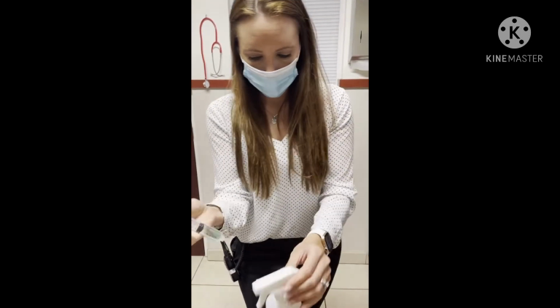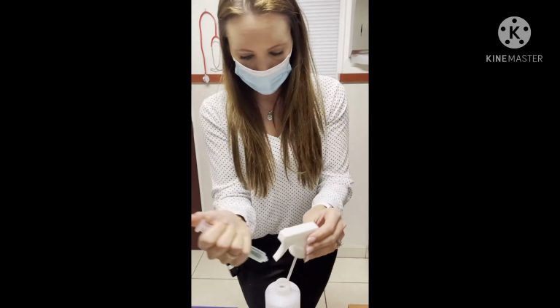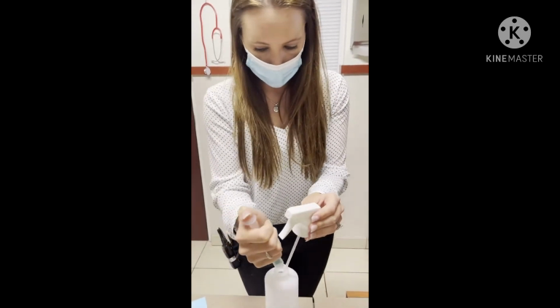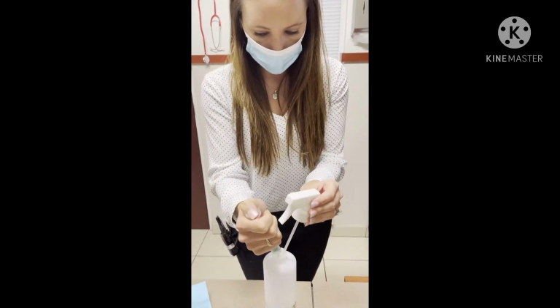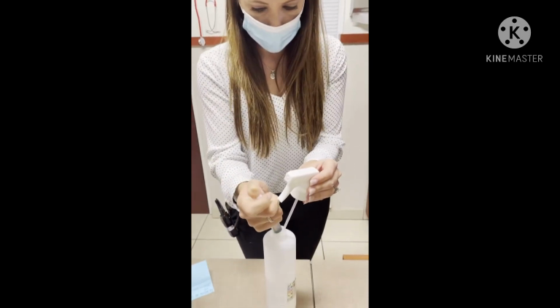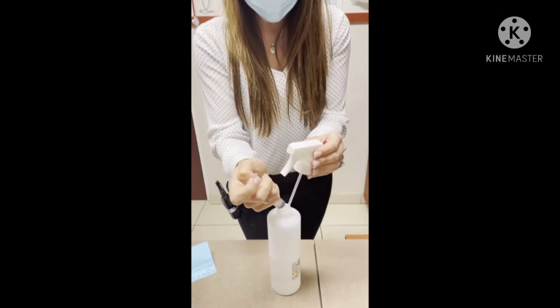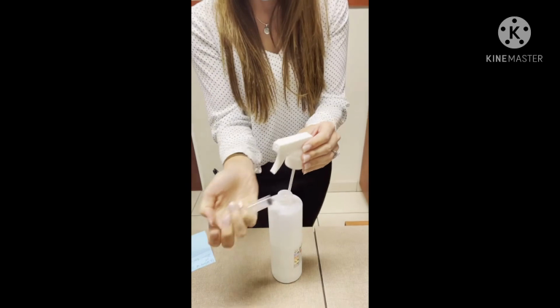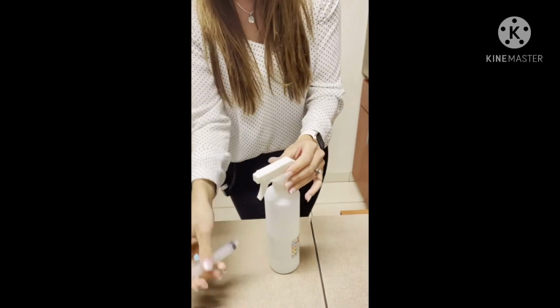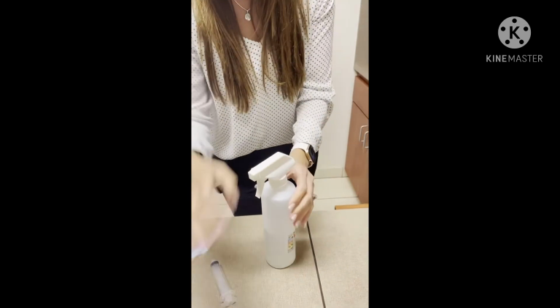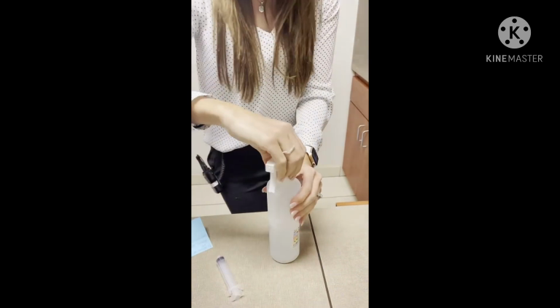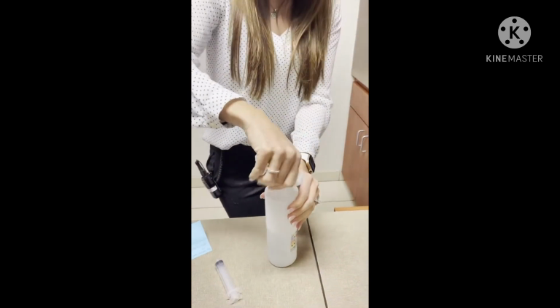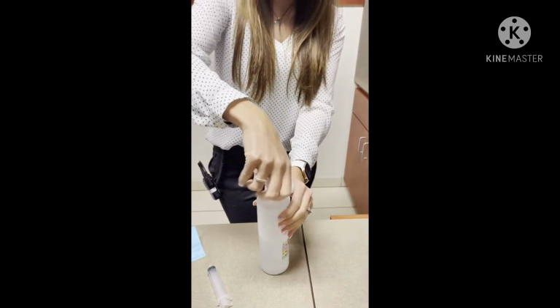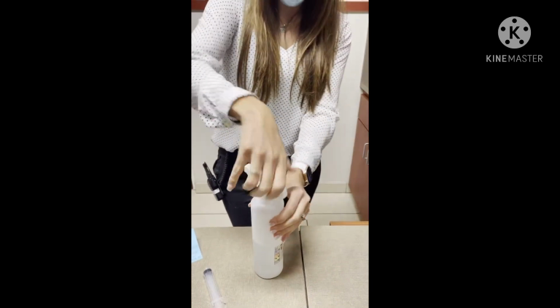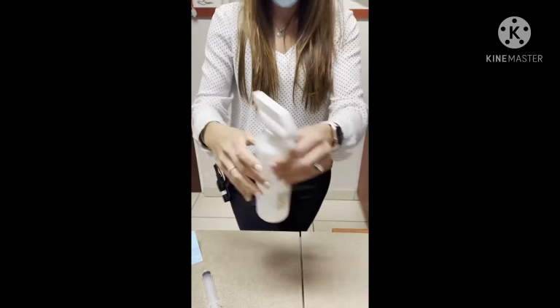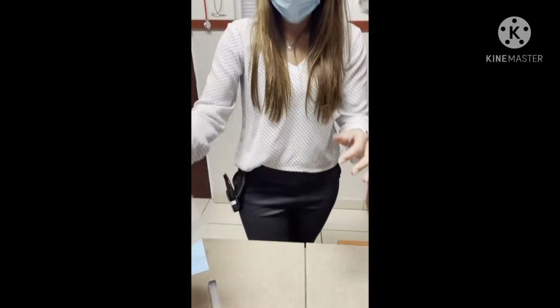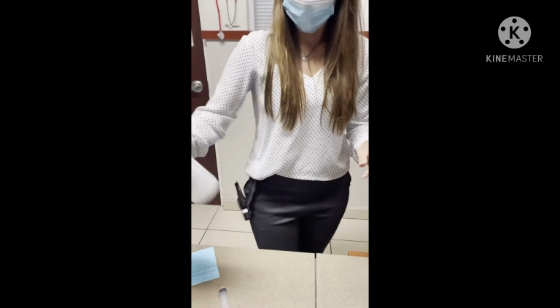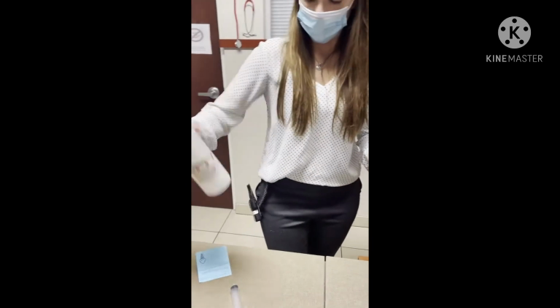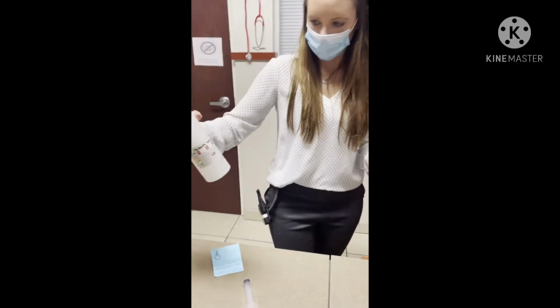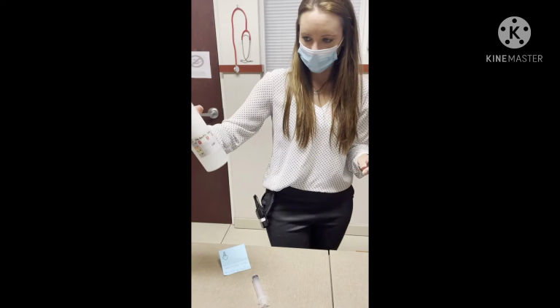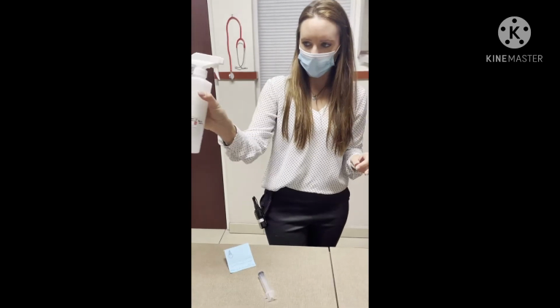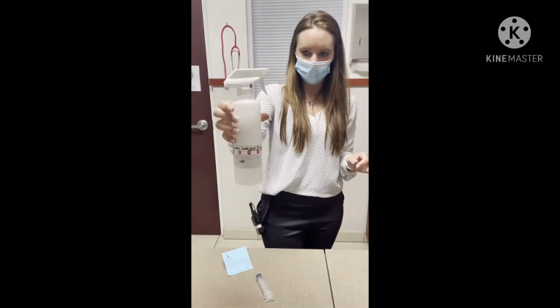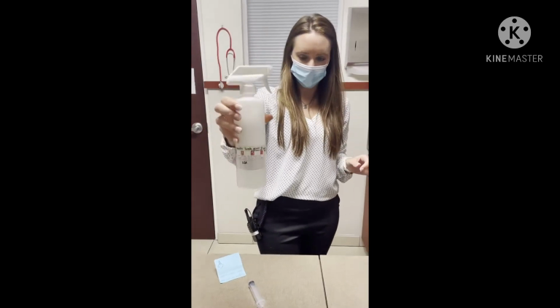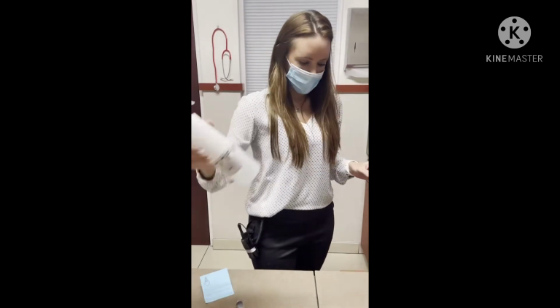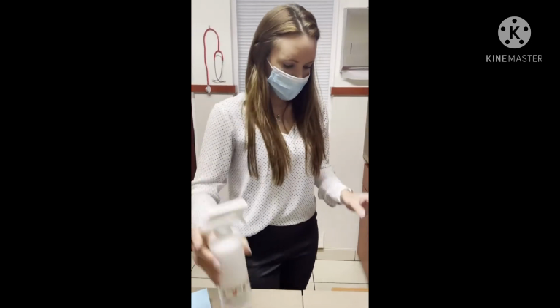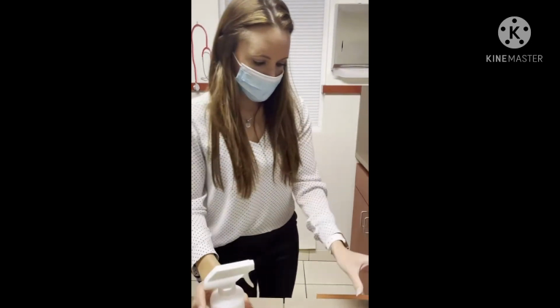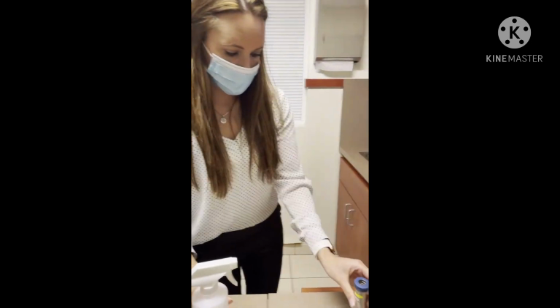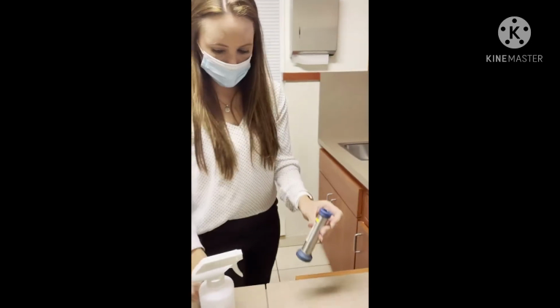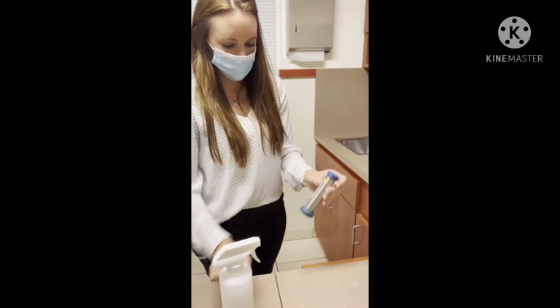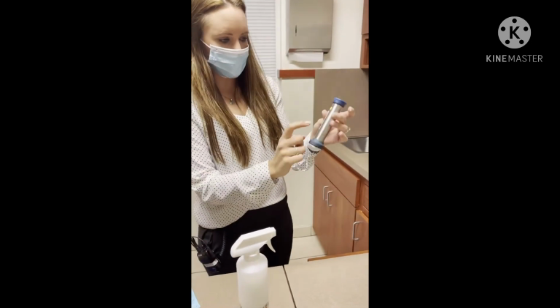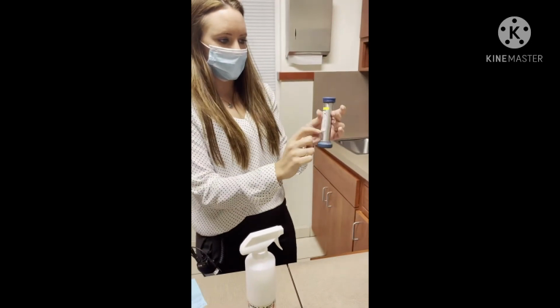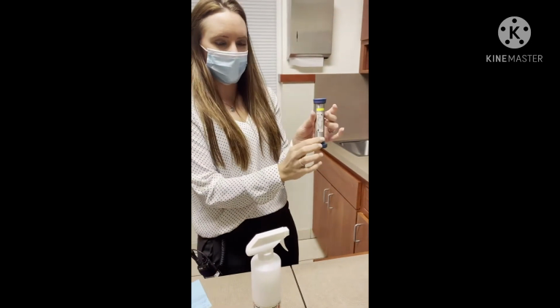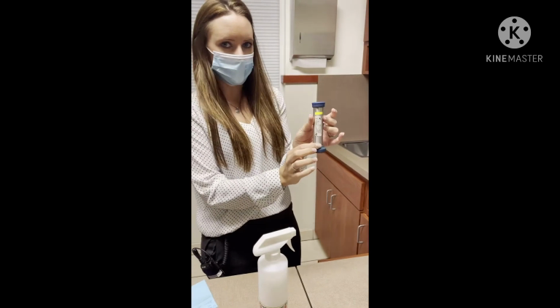I'm just going to put it in my bottle here and mix it all up like that. Then this solution is what's going to be poured into here.